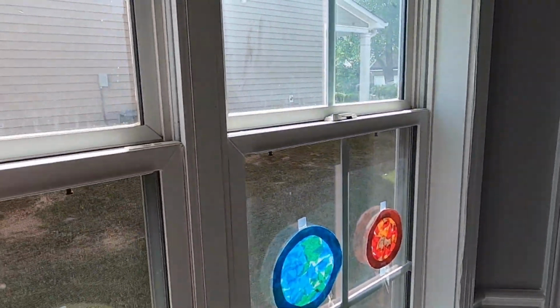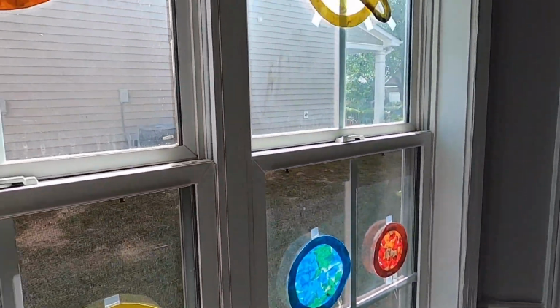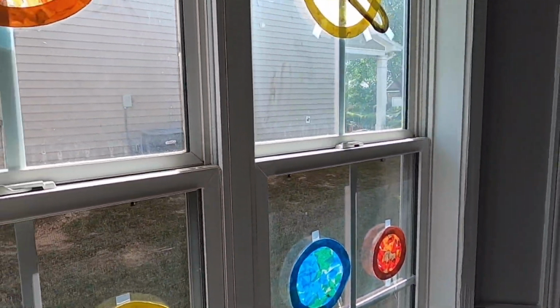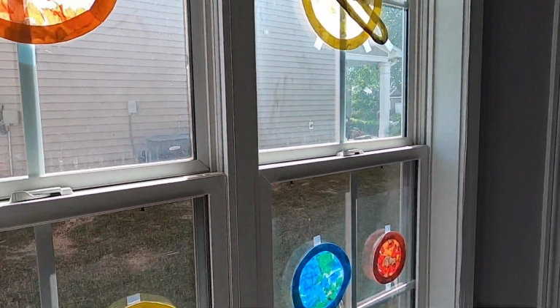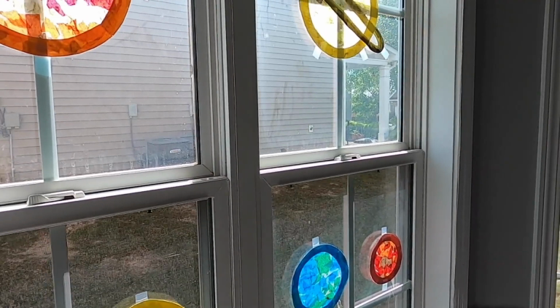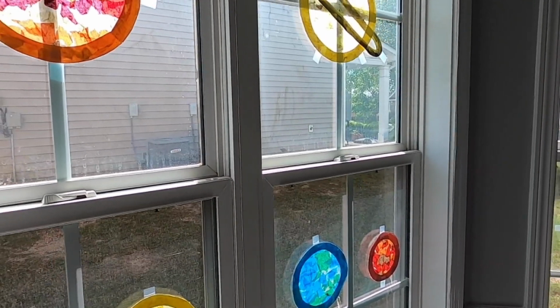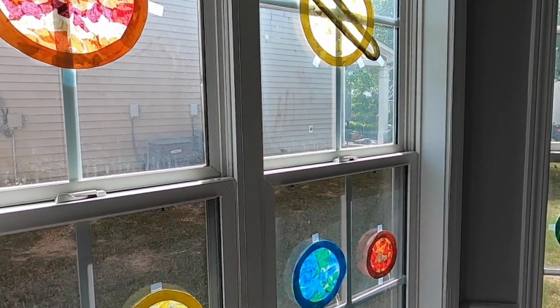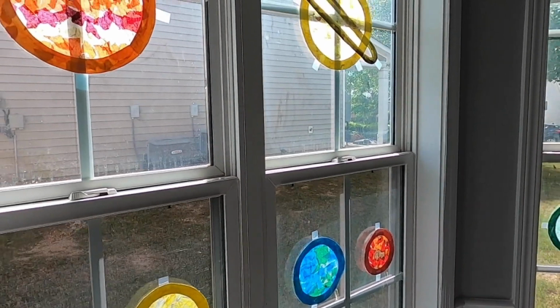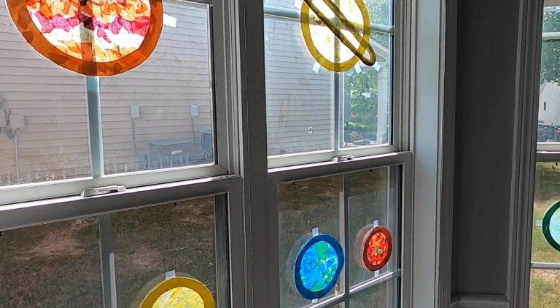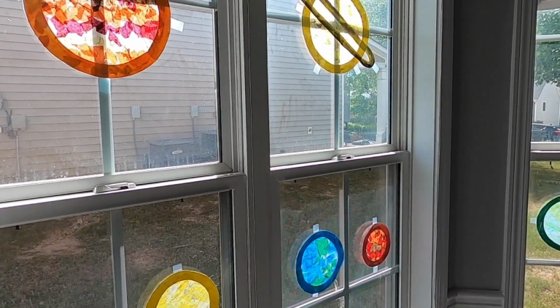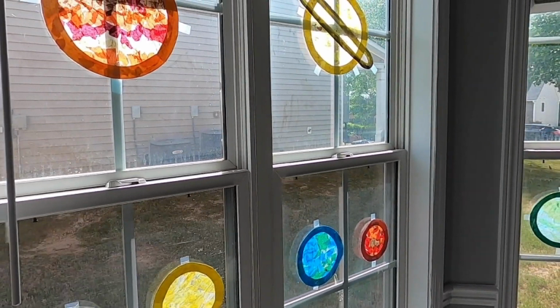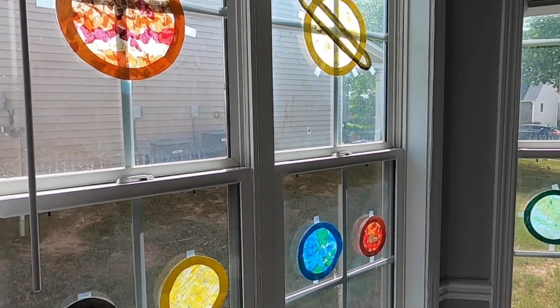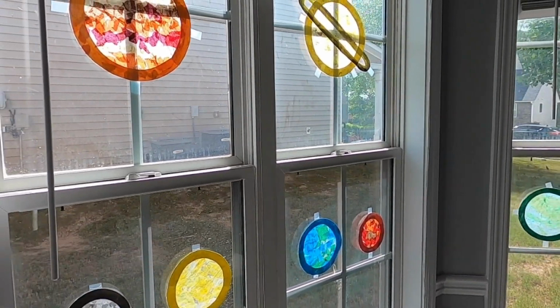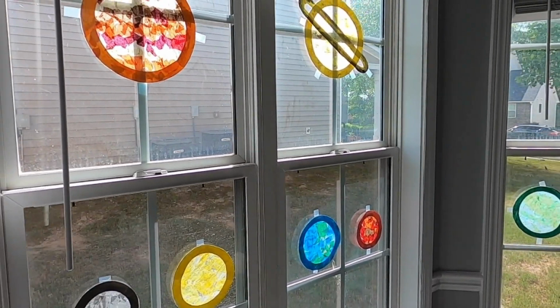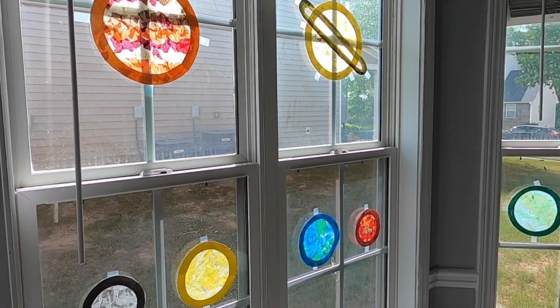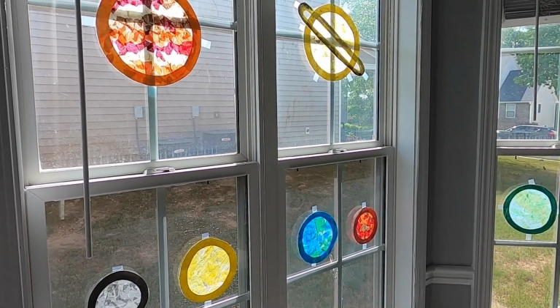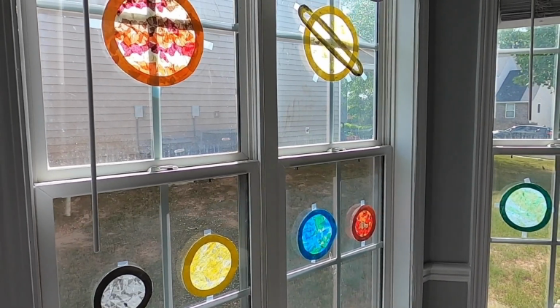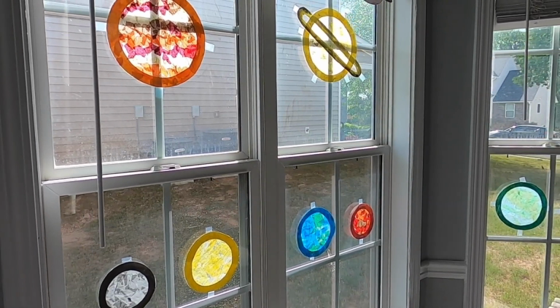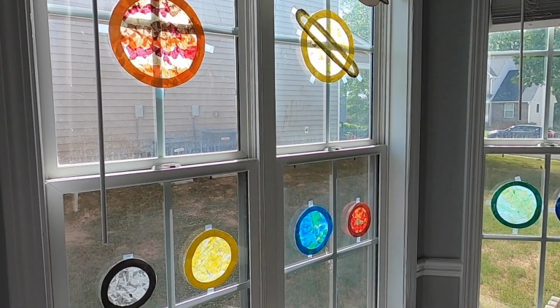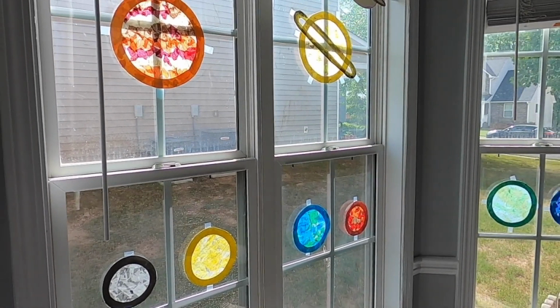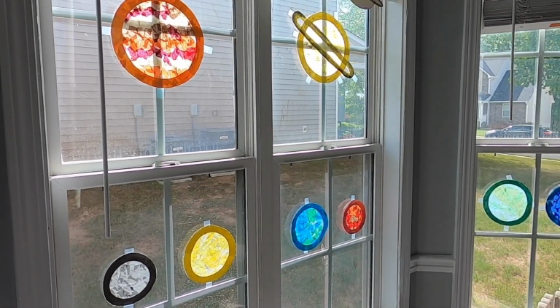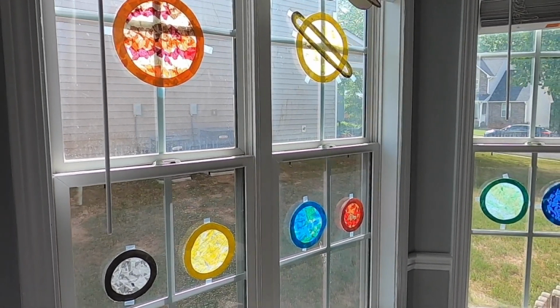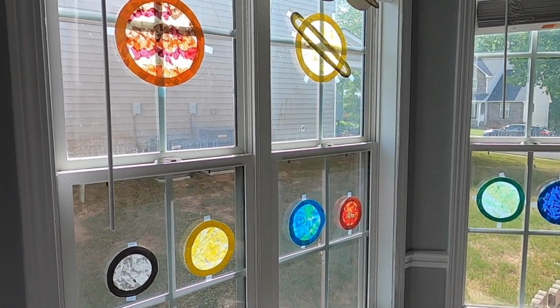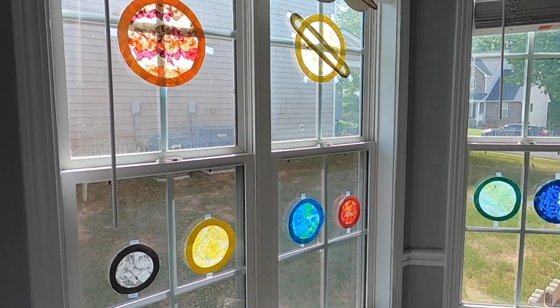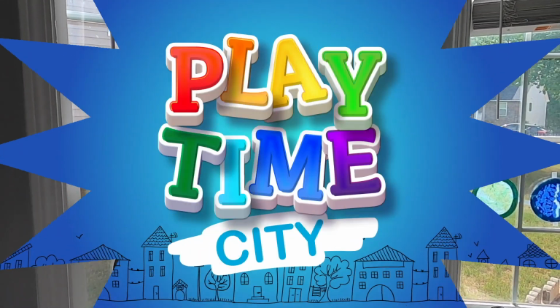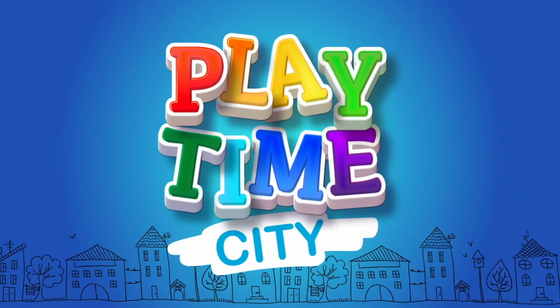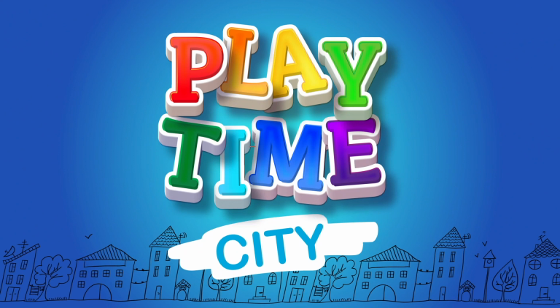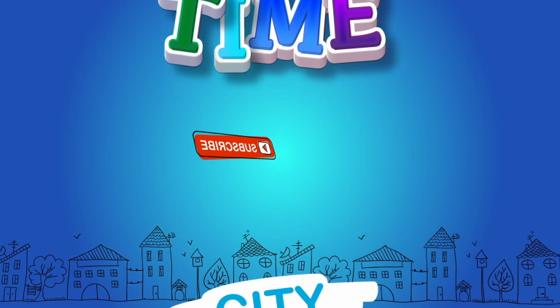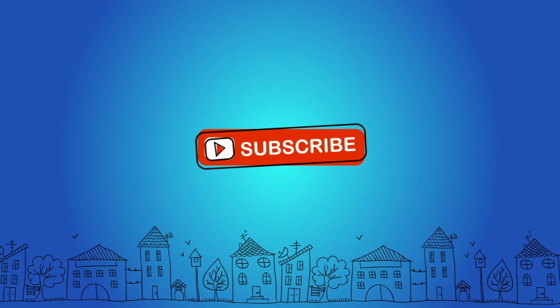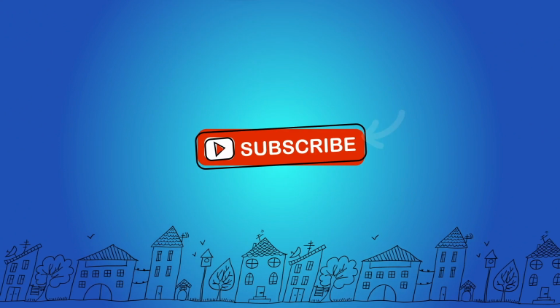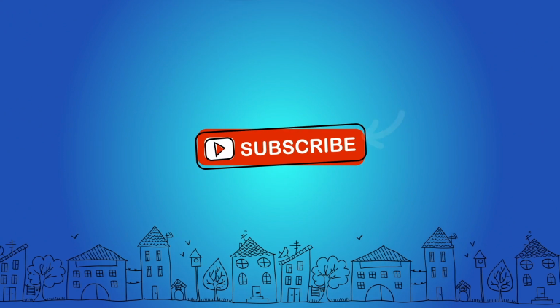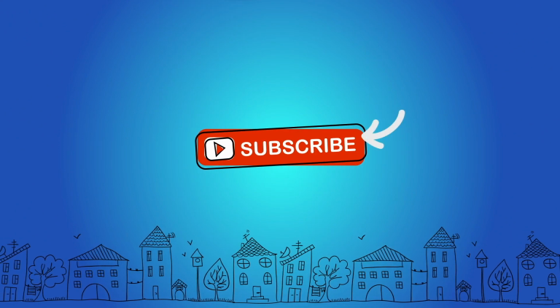And there we have our colorful solar system sun catcher. Do you like it, Munch? Yeah! Let's say bye to our Playtime City friends. Bye! Thanks for watching. Don't forget to subscribe.